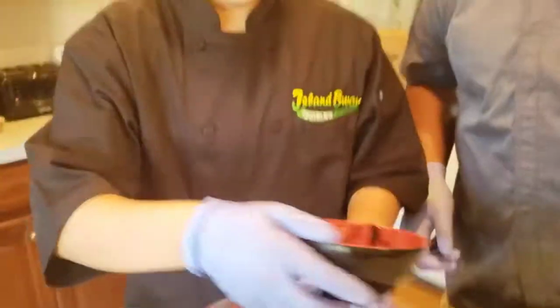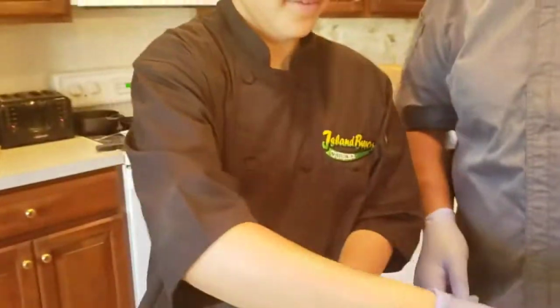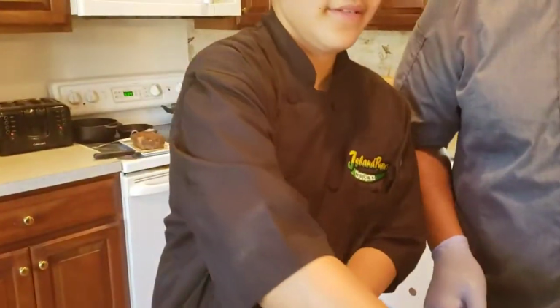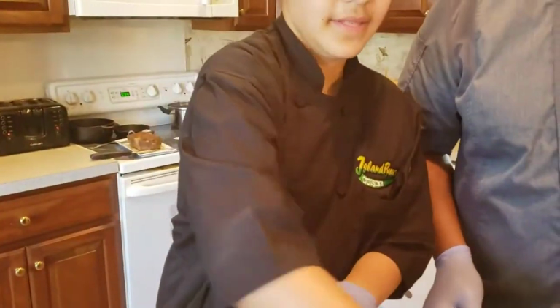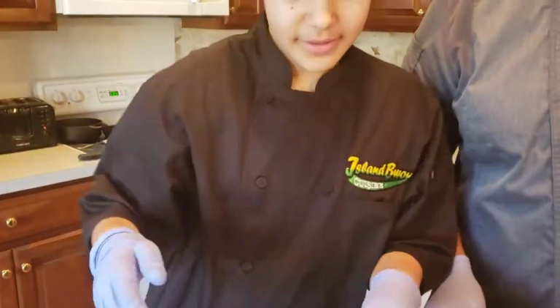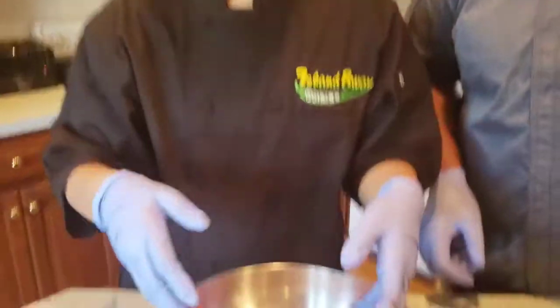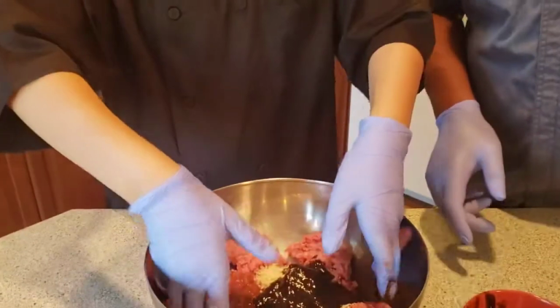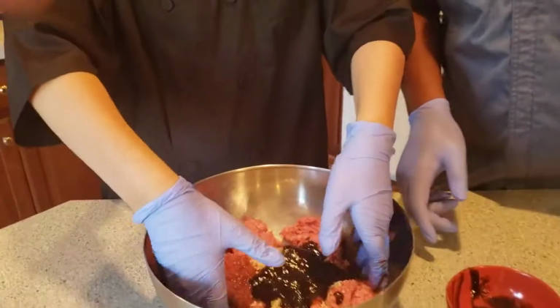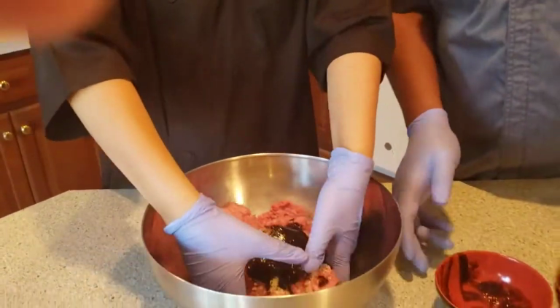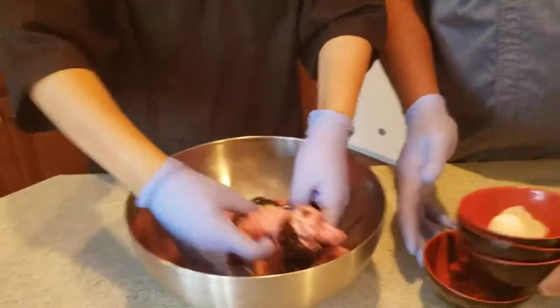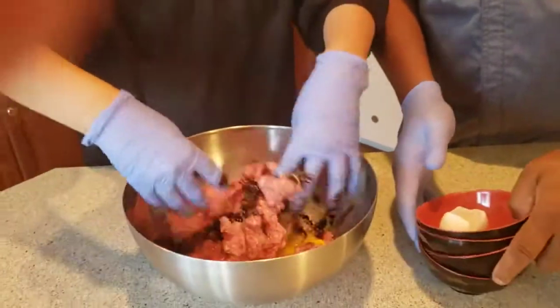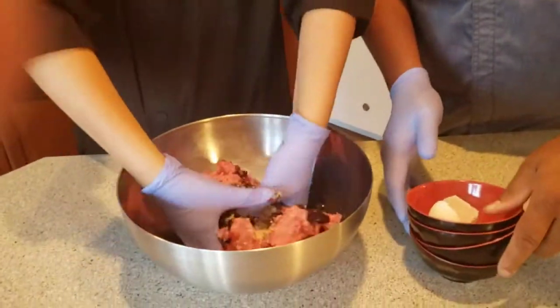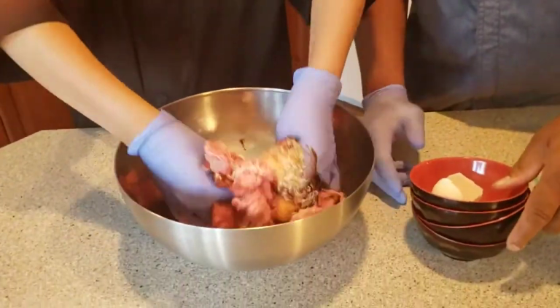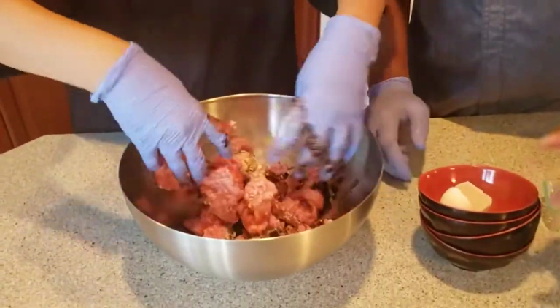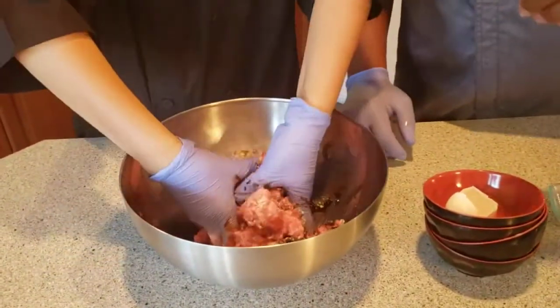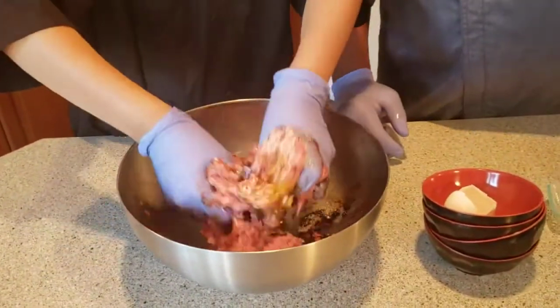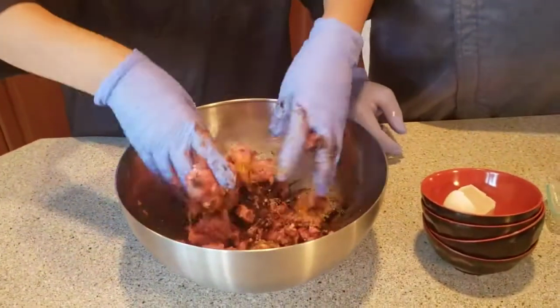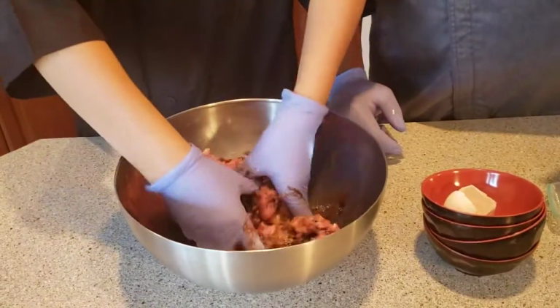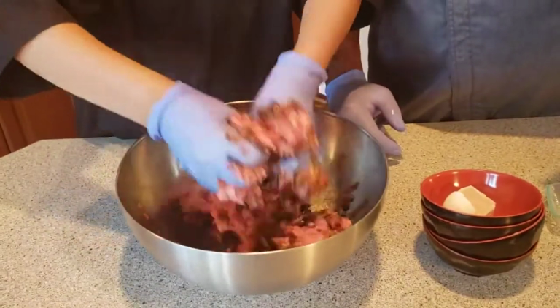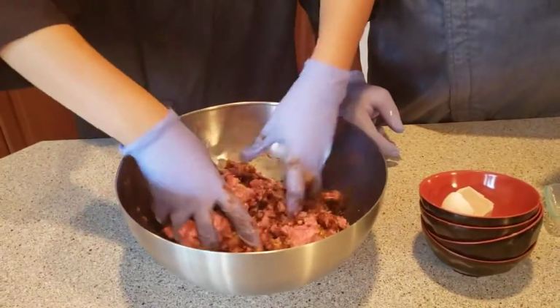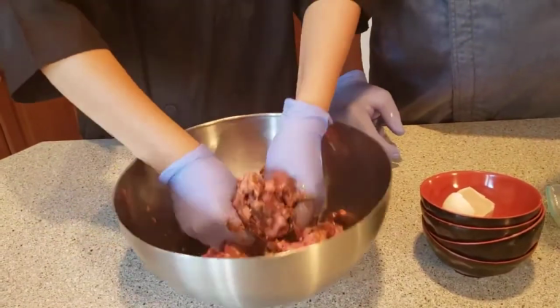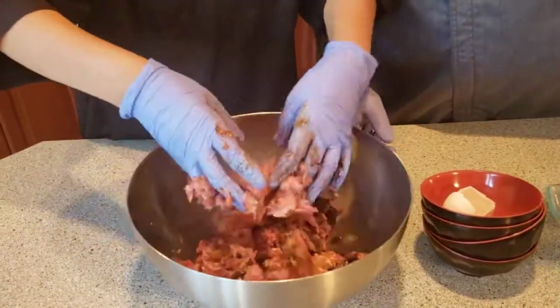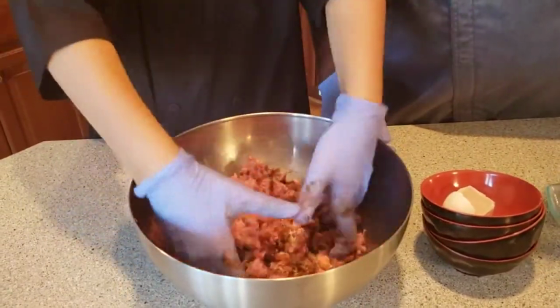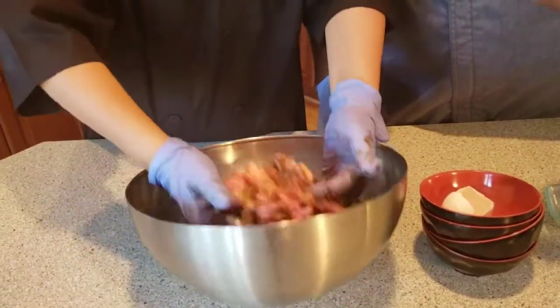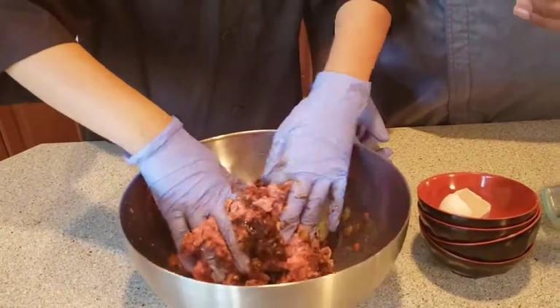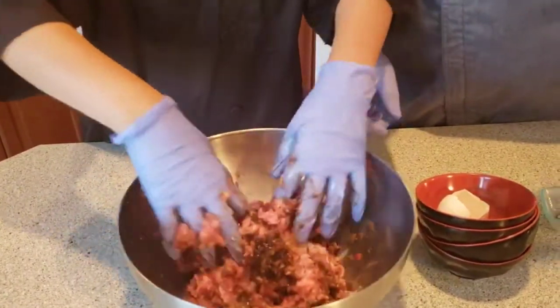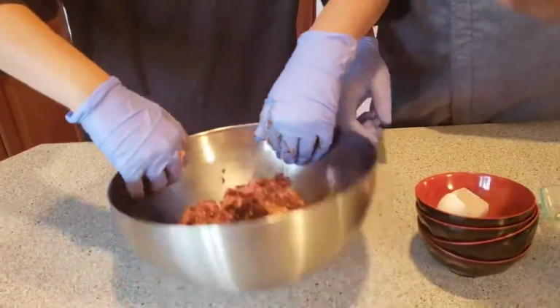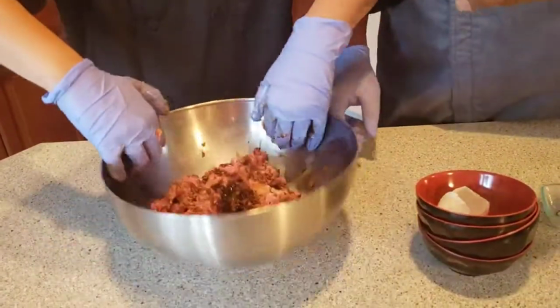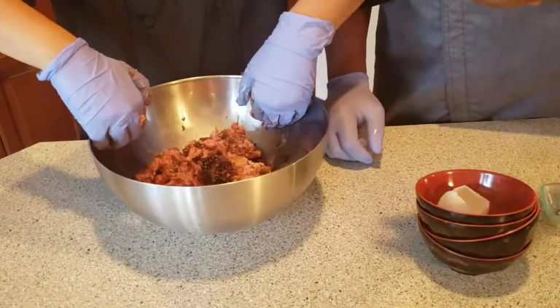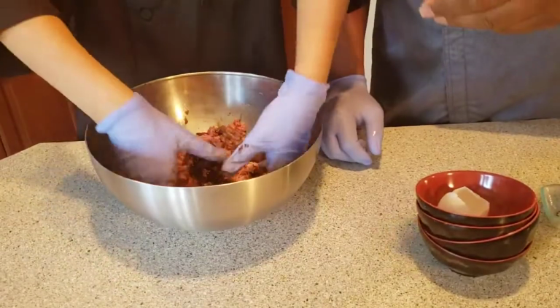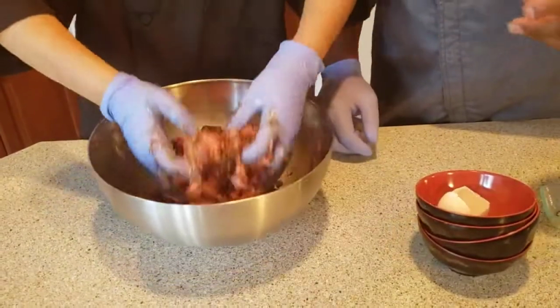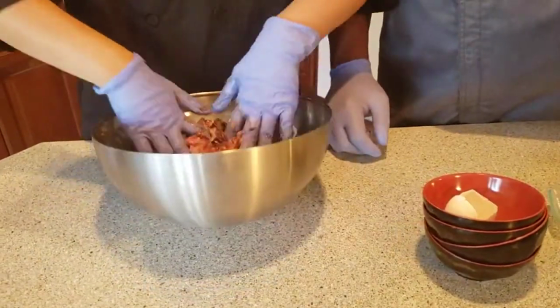So once we have our ingredients, we're going to start mixing. Get in there and break things up. Make sure you don't want to squeeze your meat together — you want the mix to slide through your fingers while you're mixing.